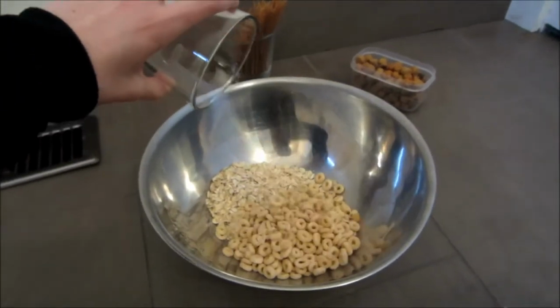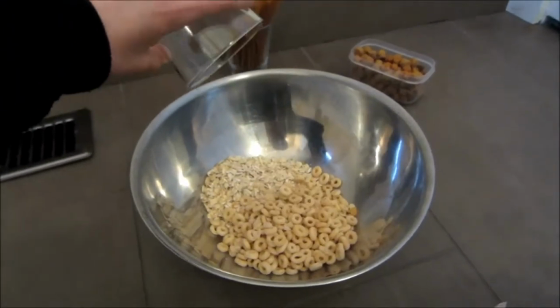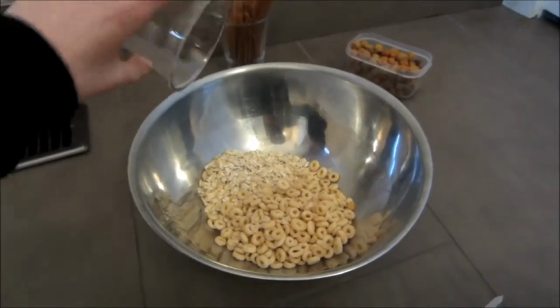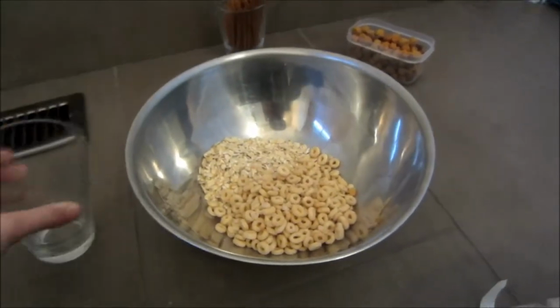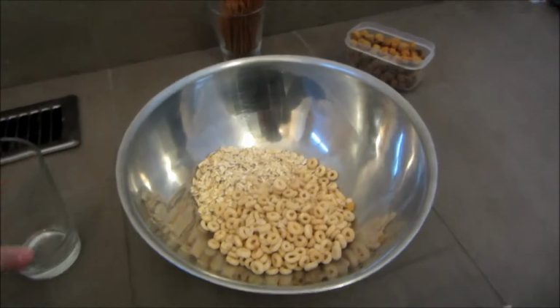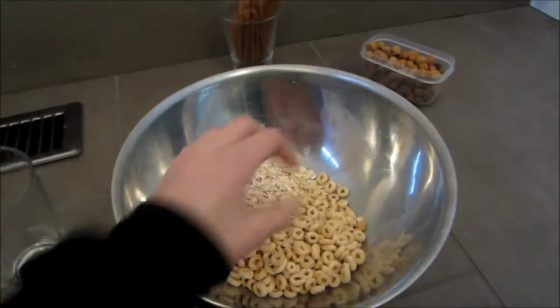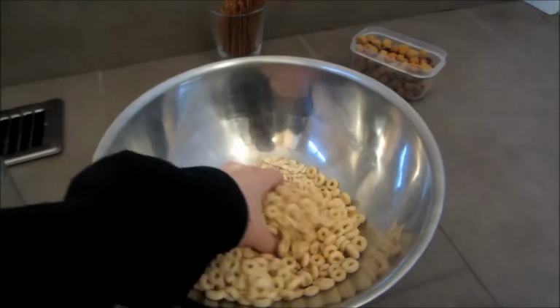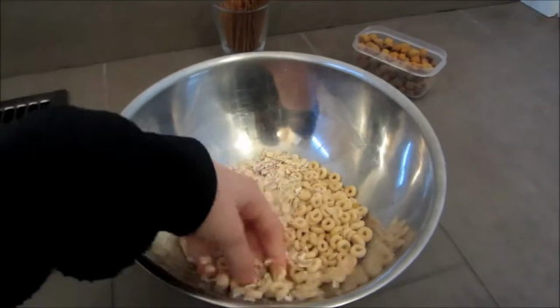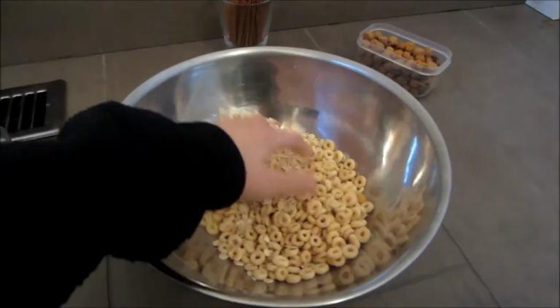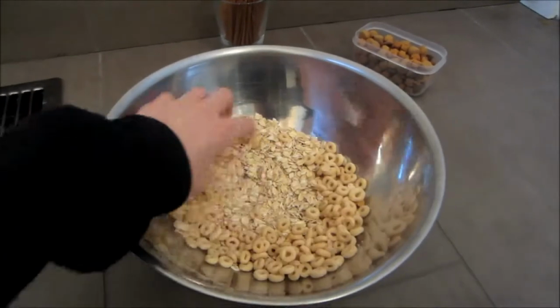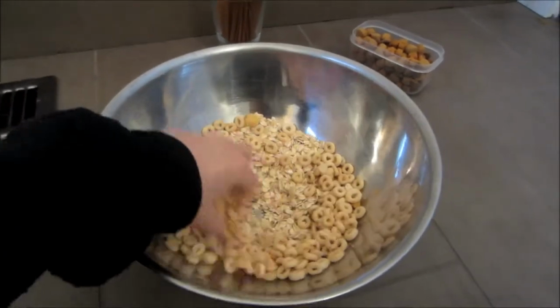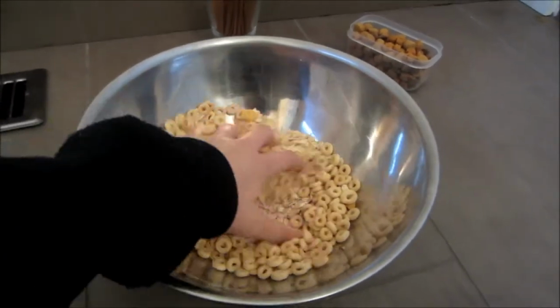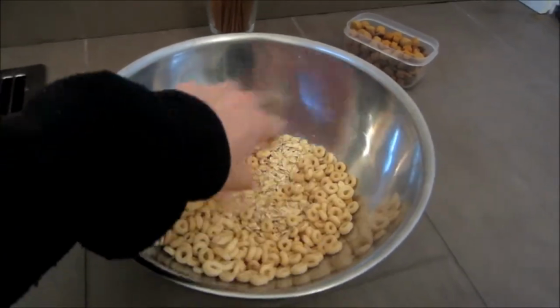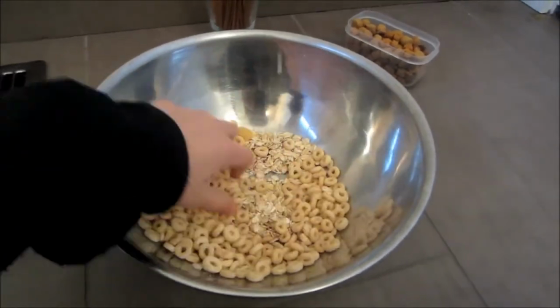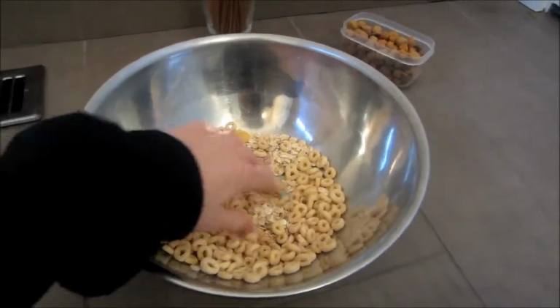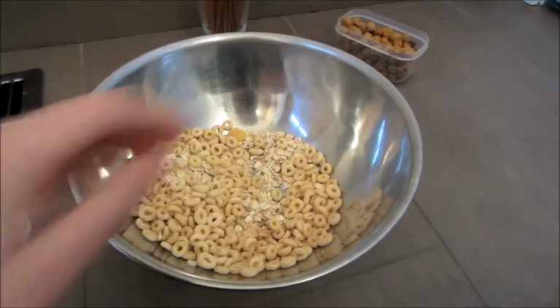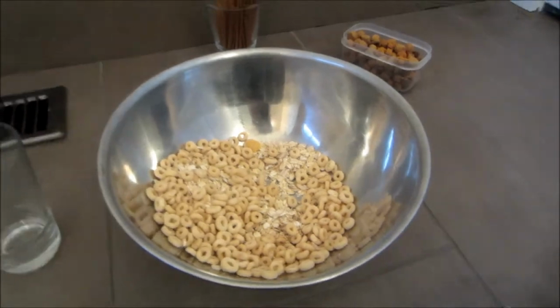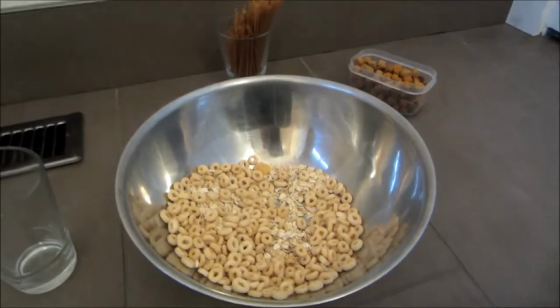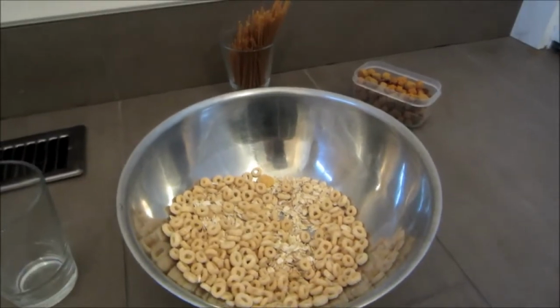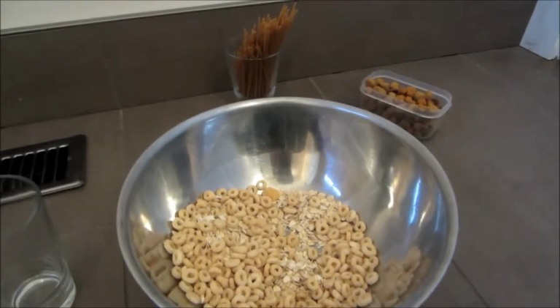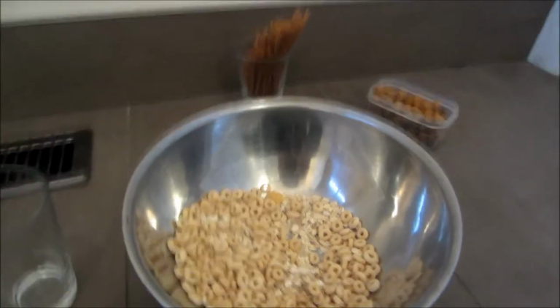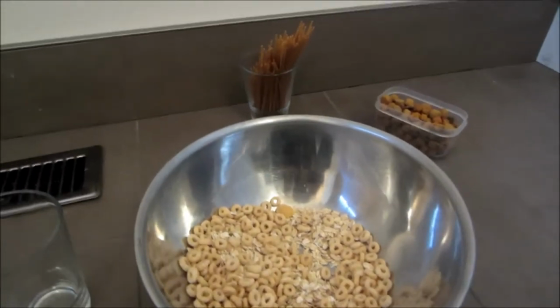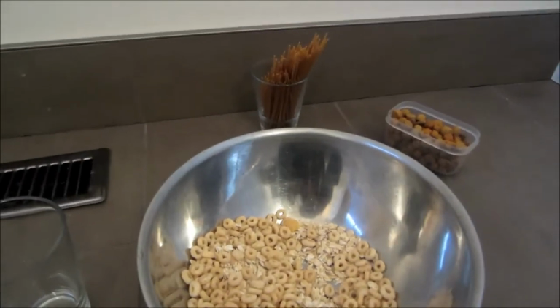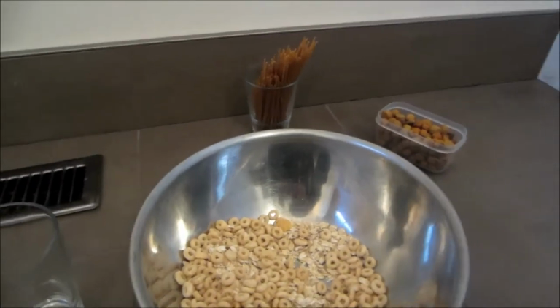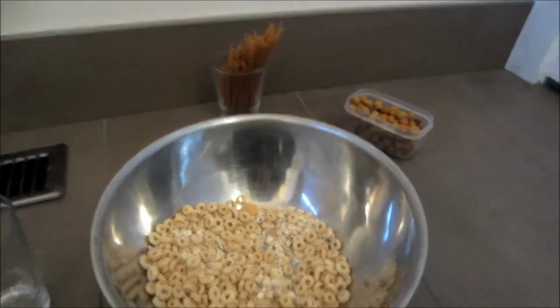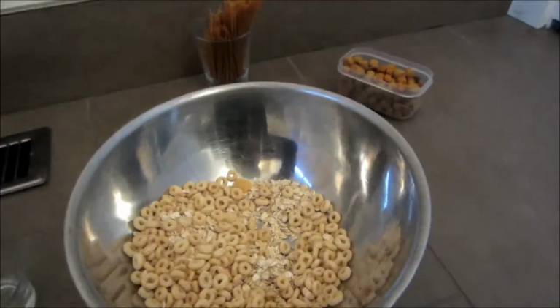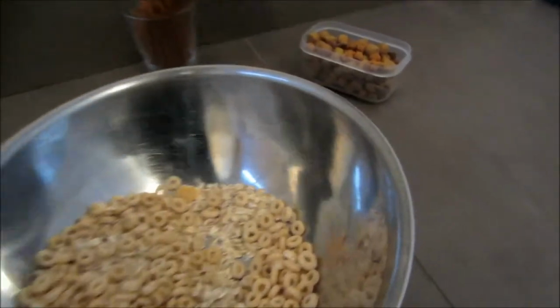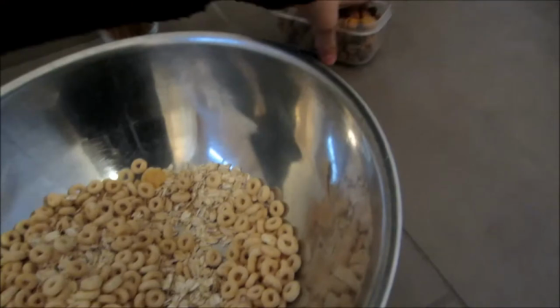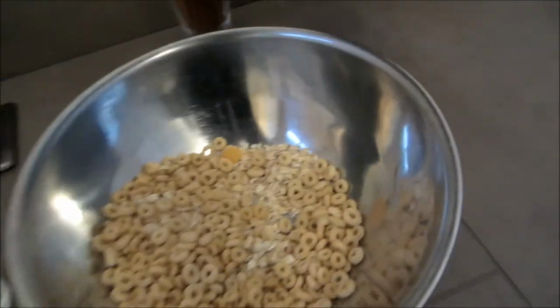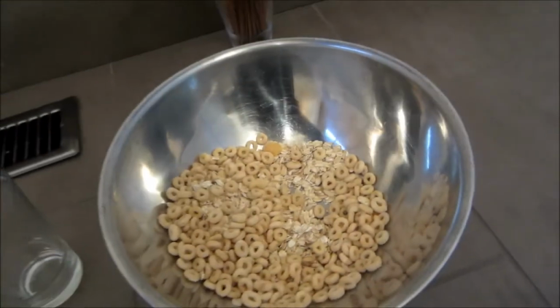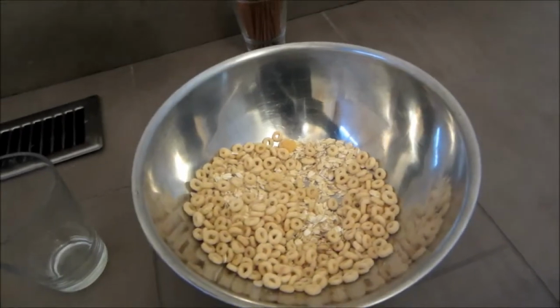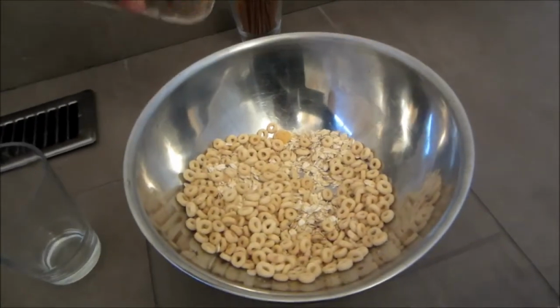Cereal should make up most of the rest of the mix. There should be a bit less cereal than grain. Dog food should make up less than 10% of the mix.